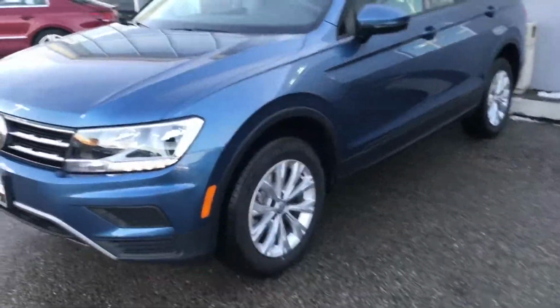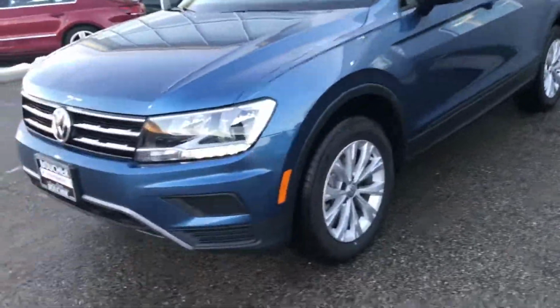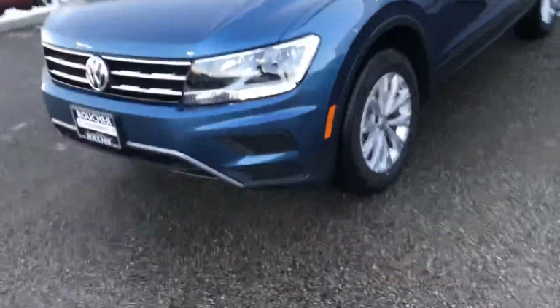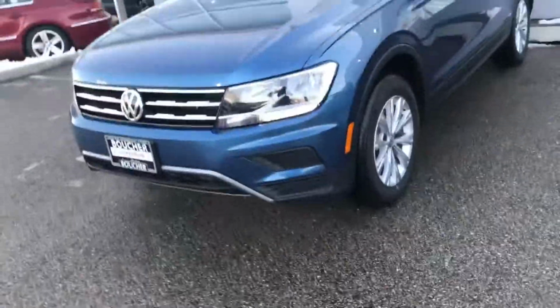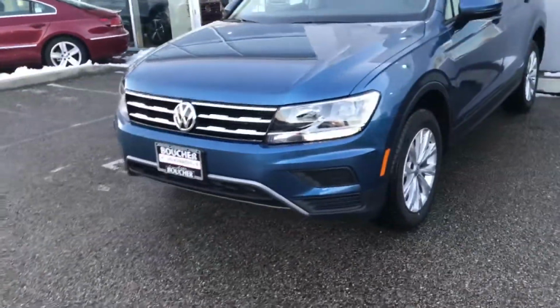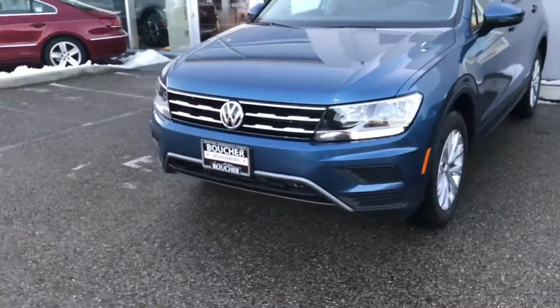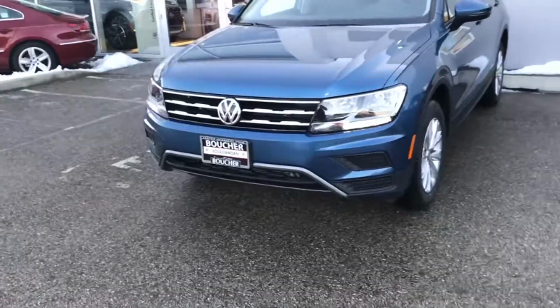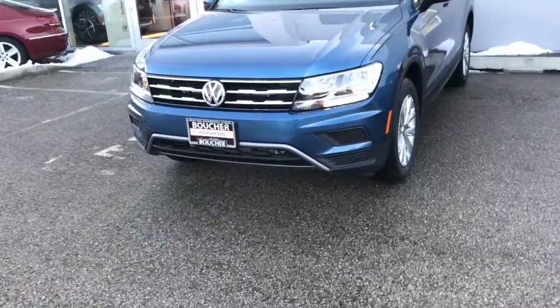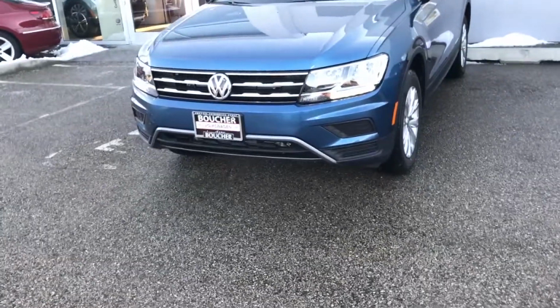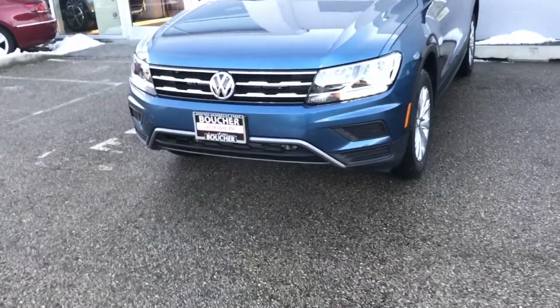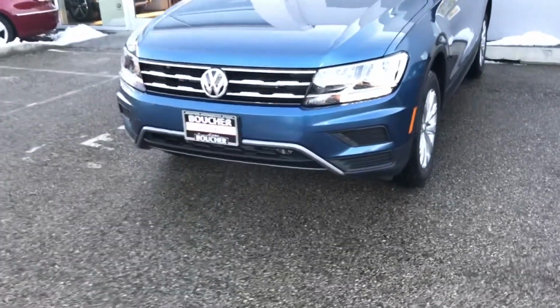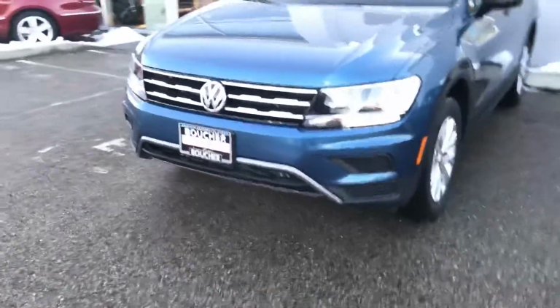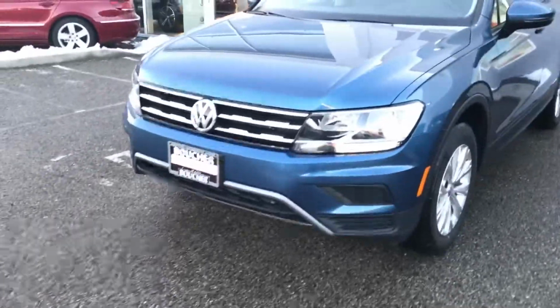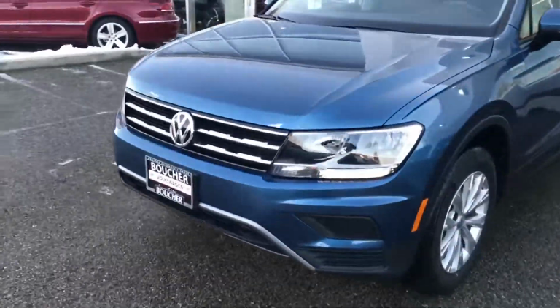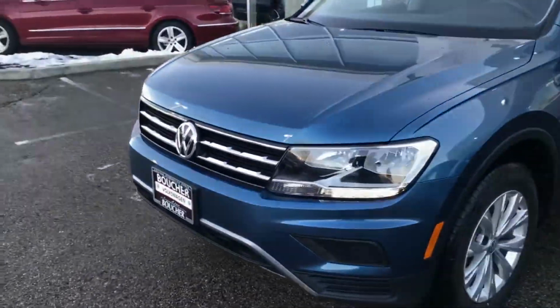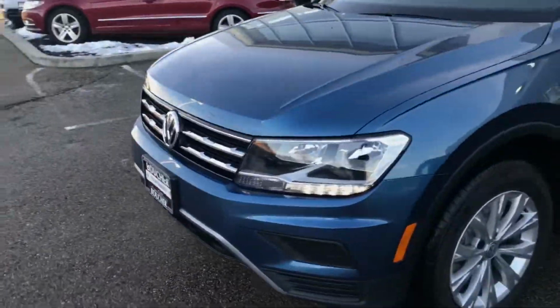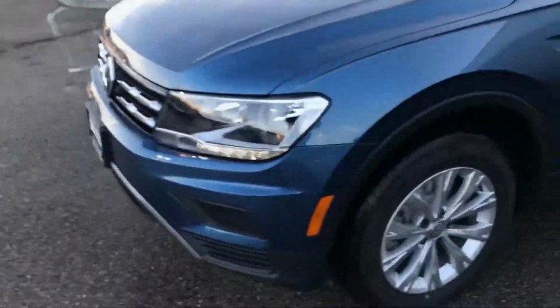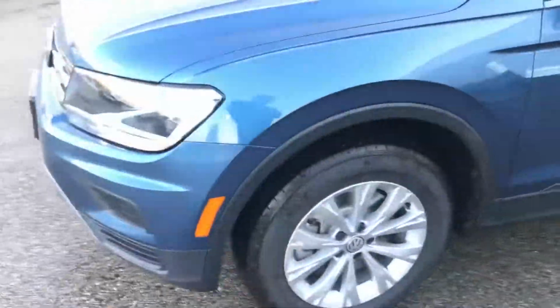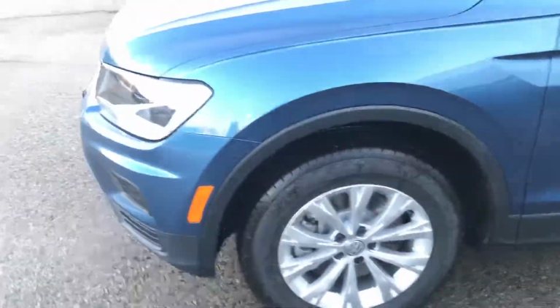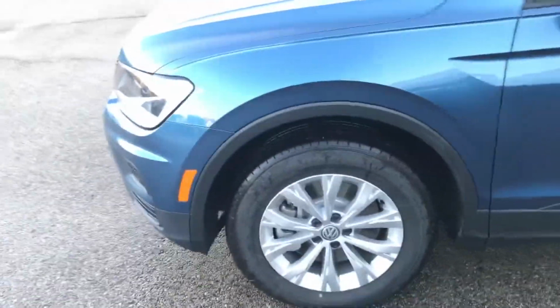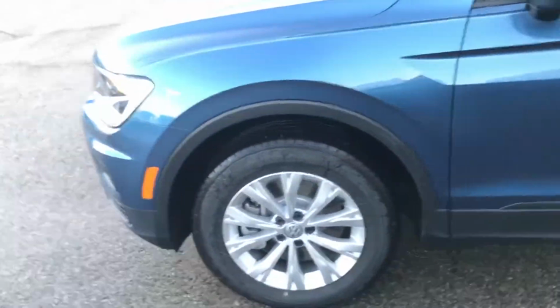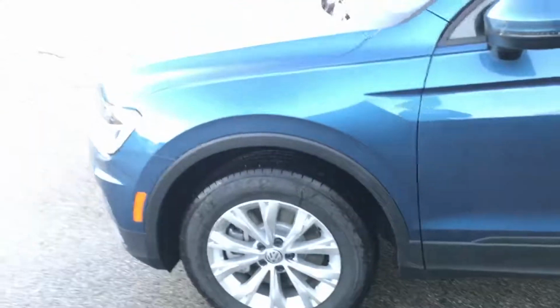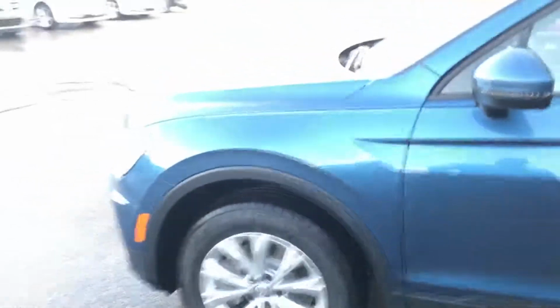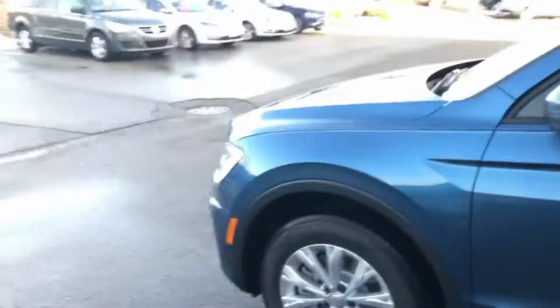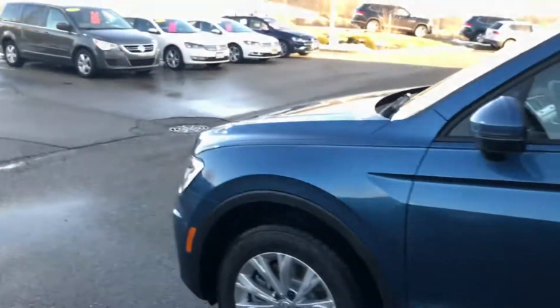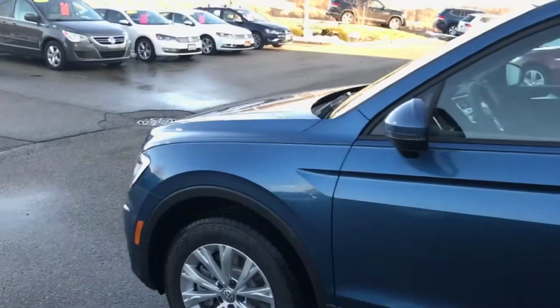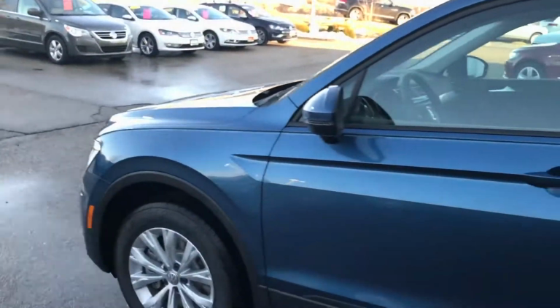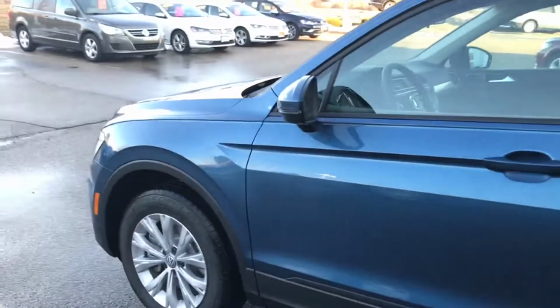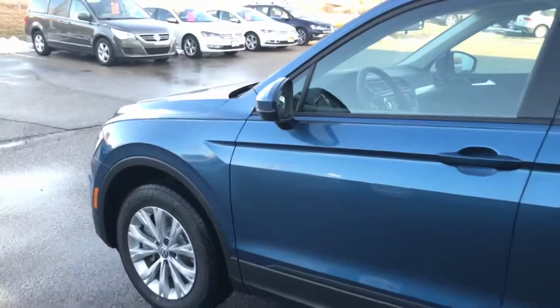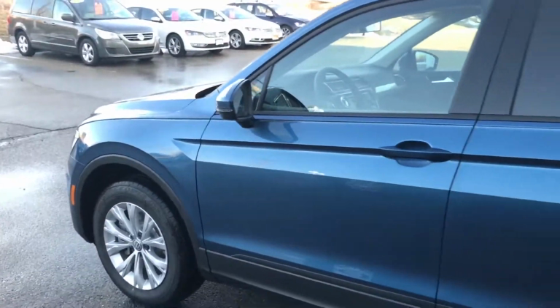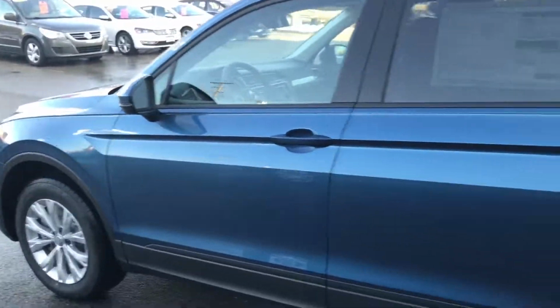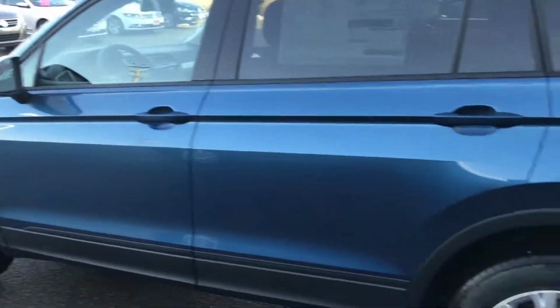First you are going to have this nice aggressive front bumper styling with the LED DRLs. Alloy wheels down the side. Now this one does come with a 6 year, 72,000 mile bumper to bumper warranty.